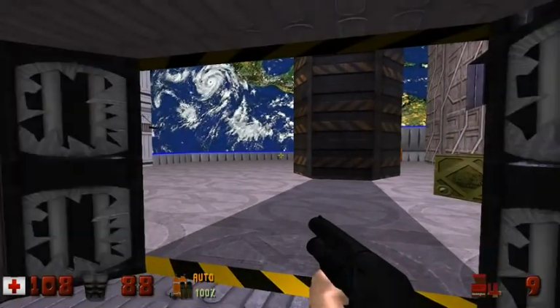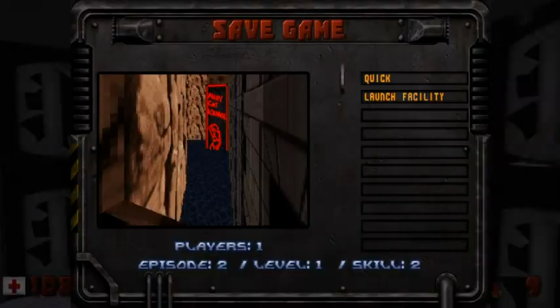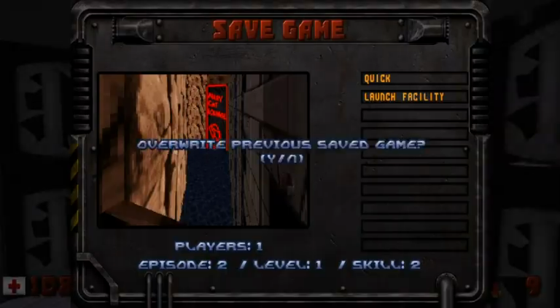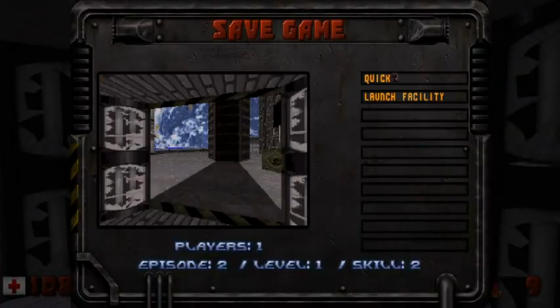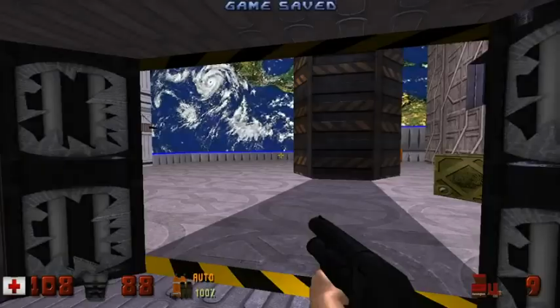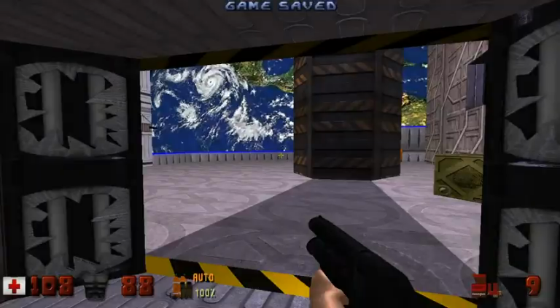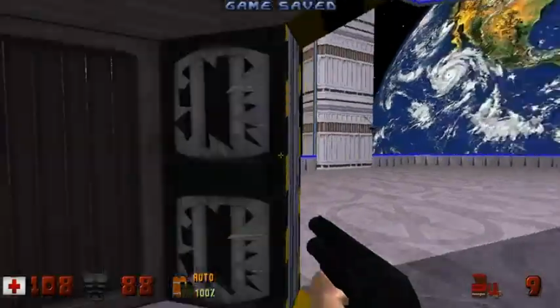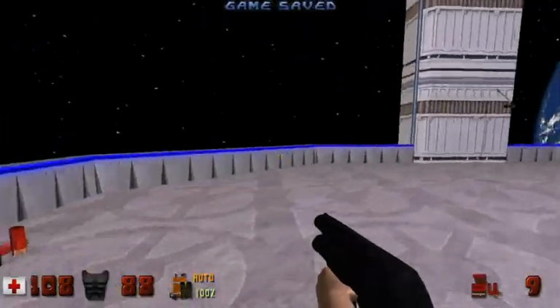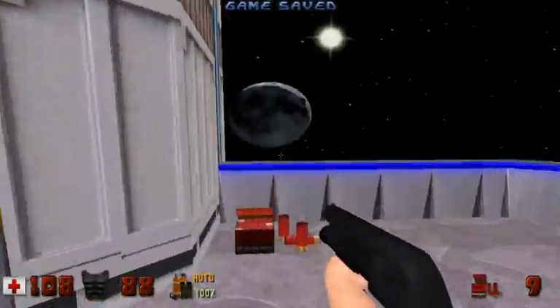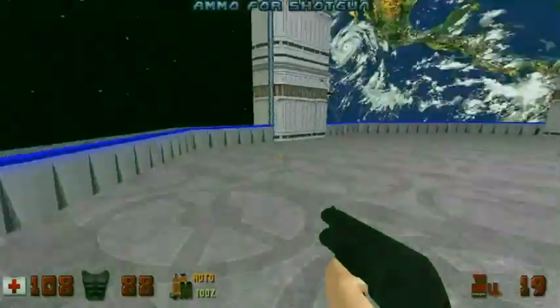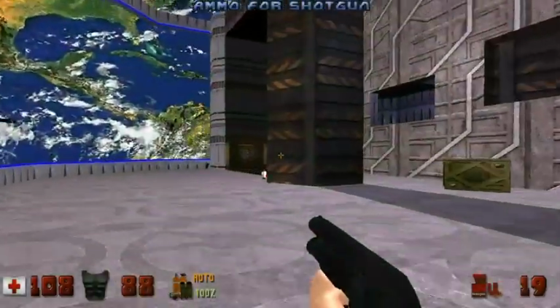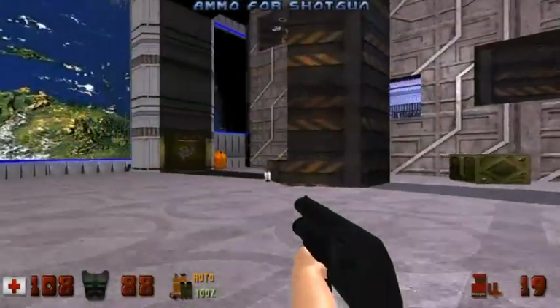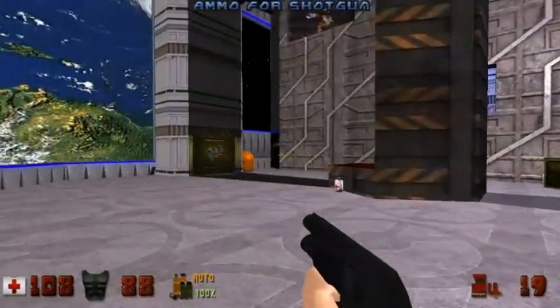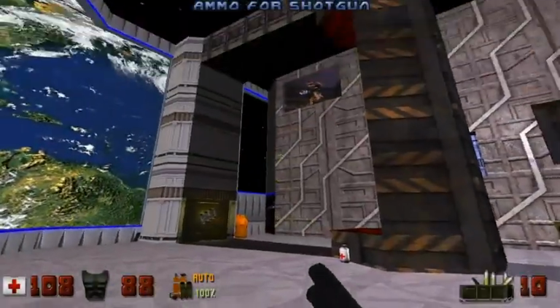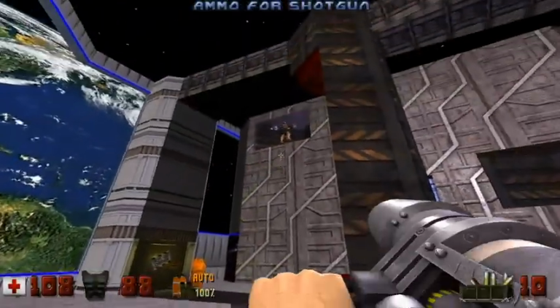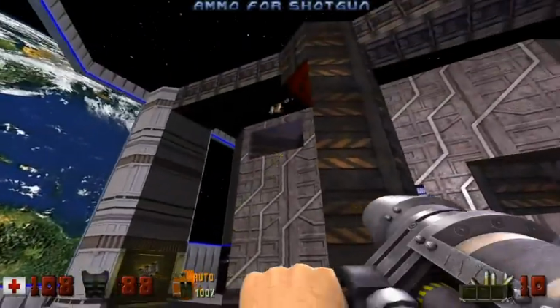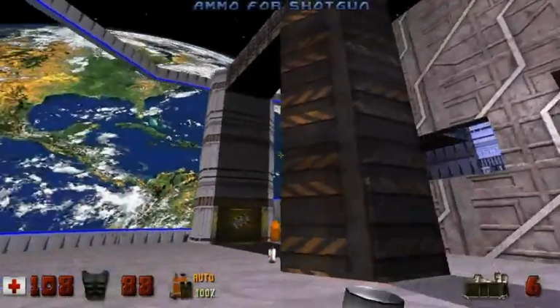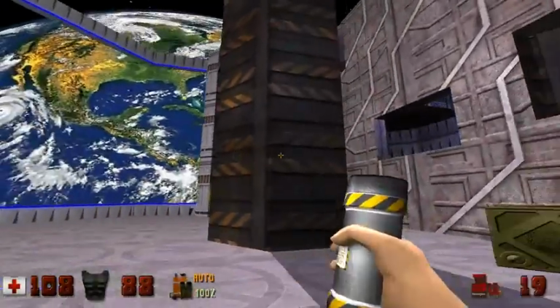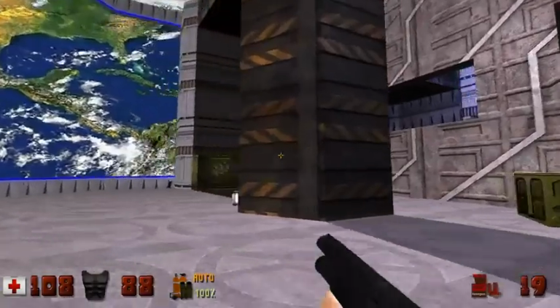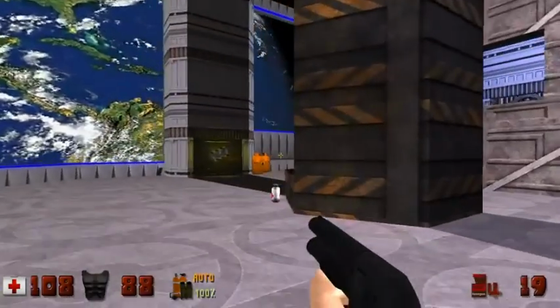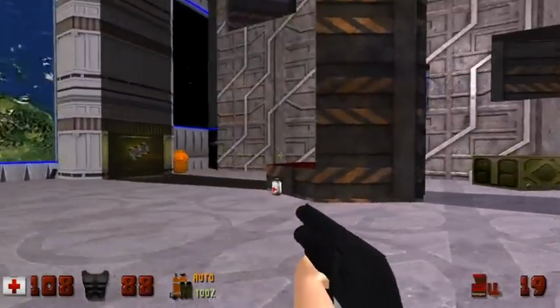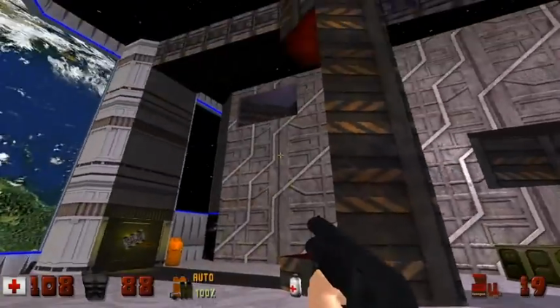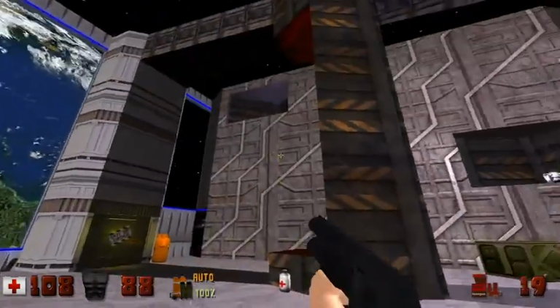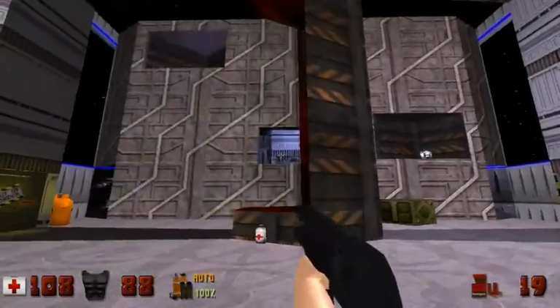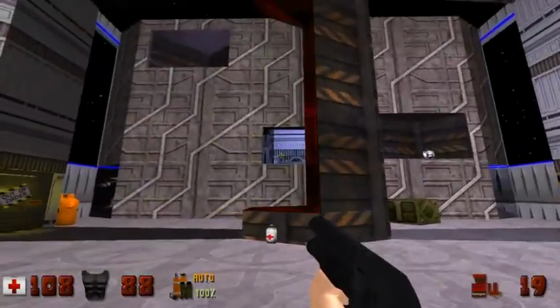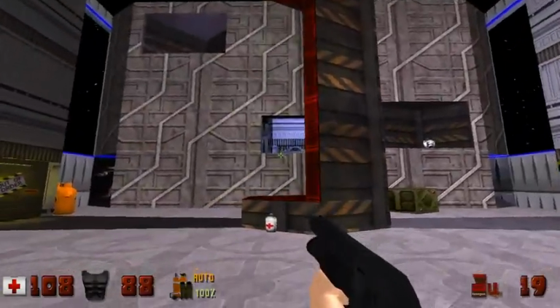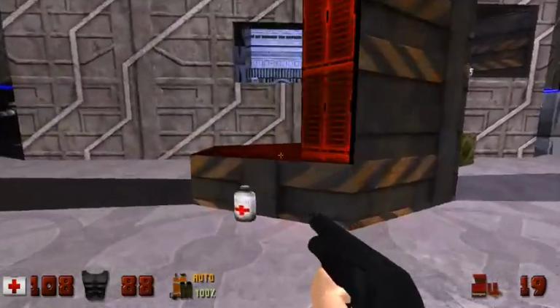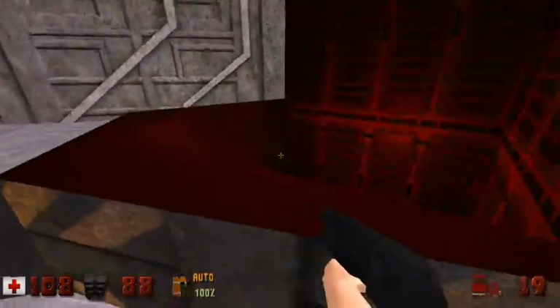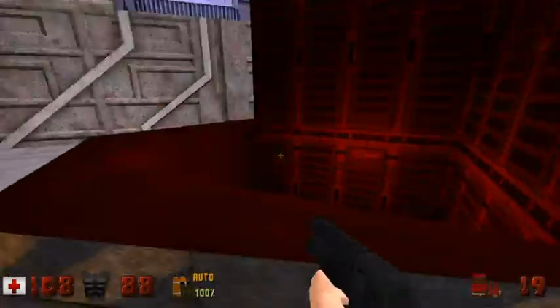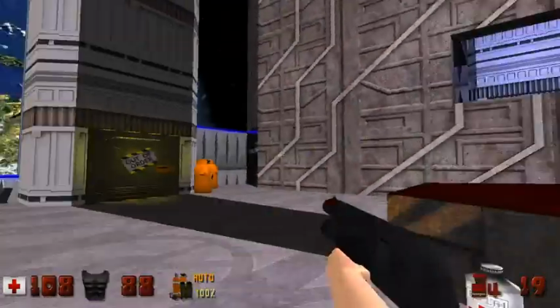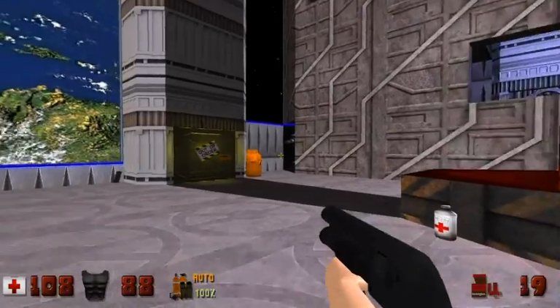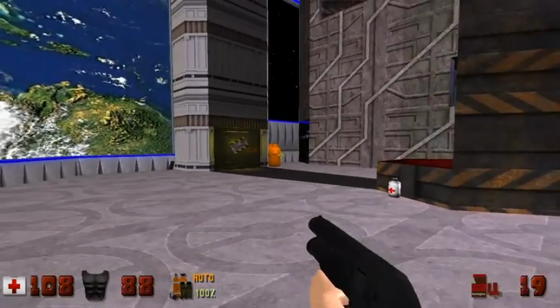Just remember, I need to set up my quicksave slot. Come here, ugly. Where did you land? I think he jumped down there.